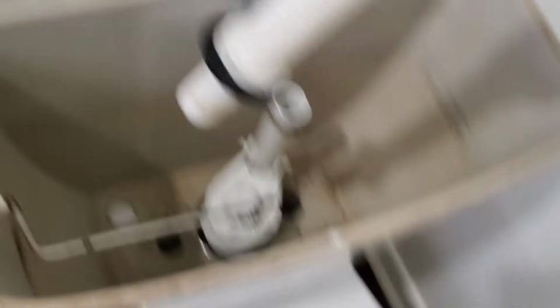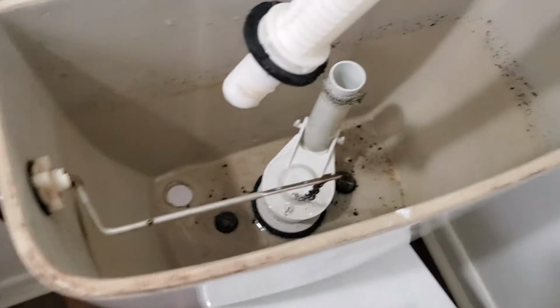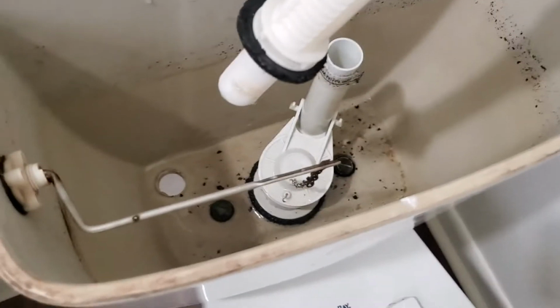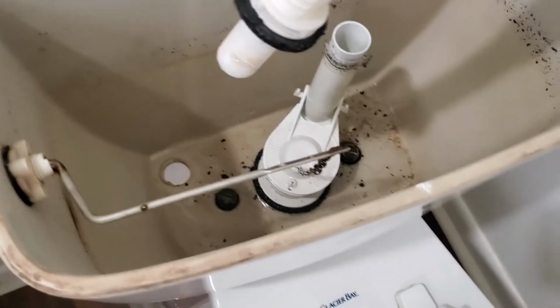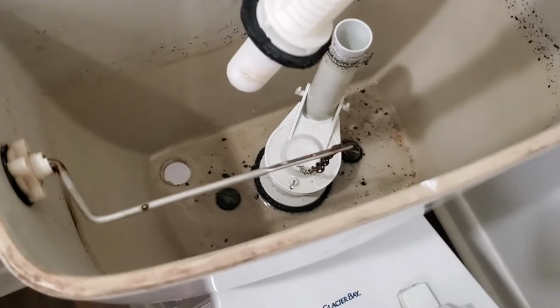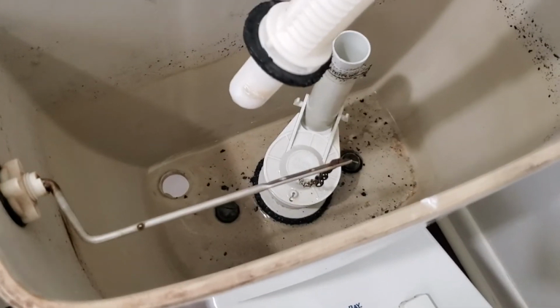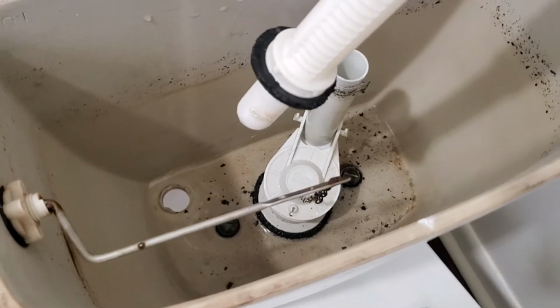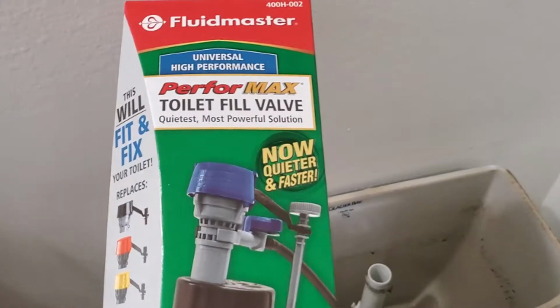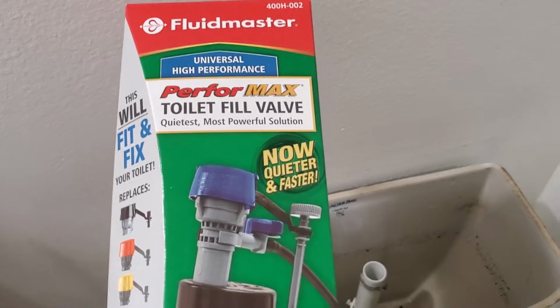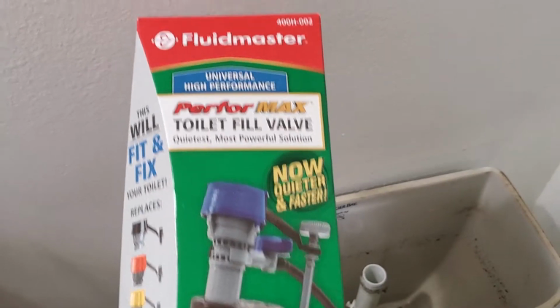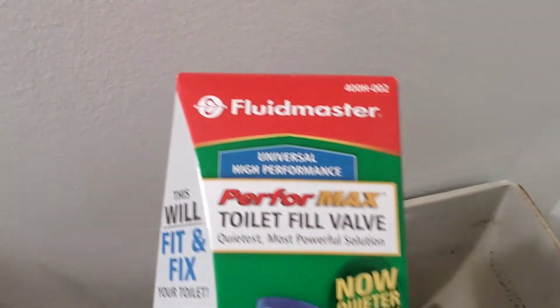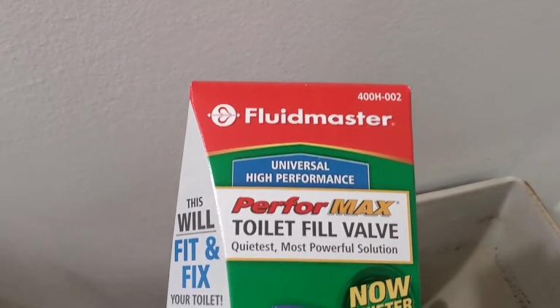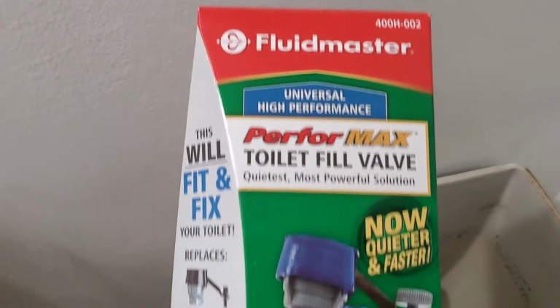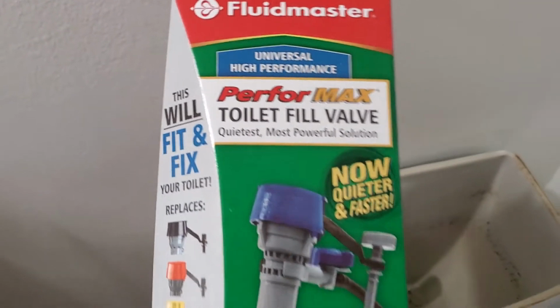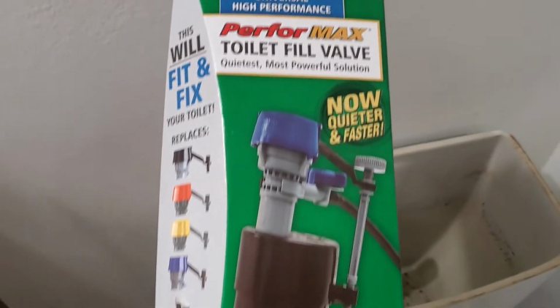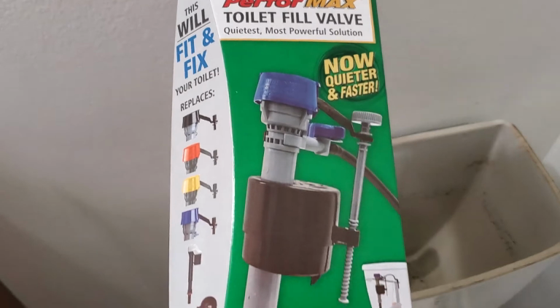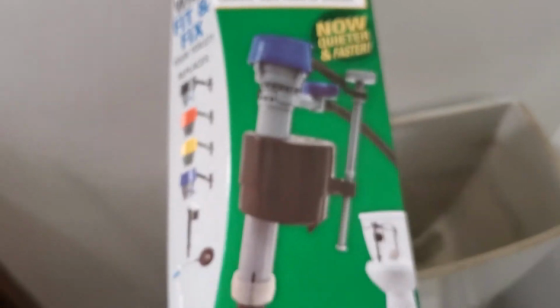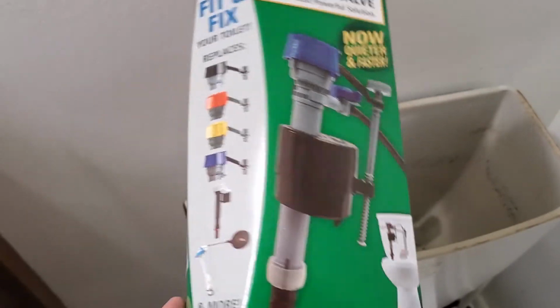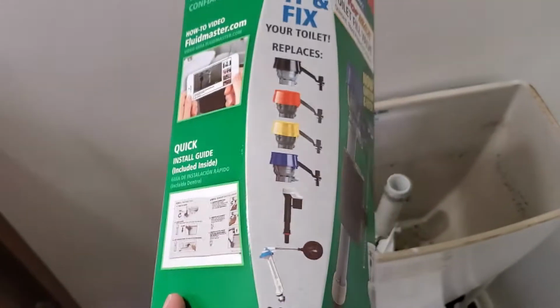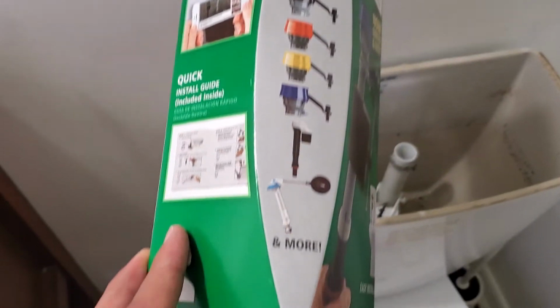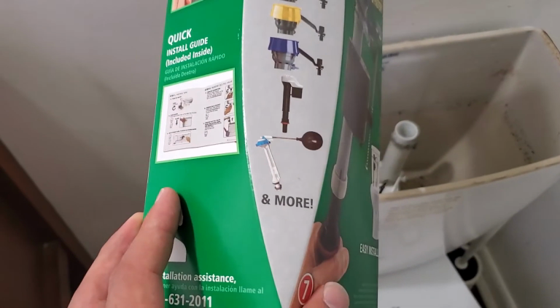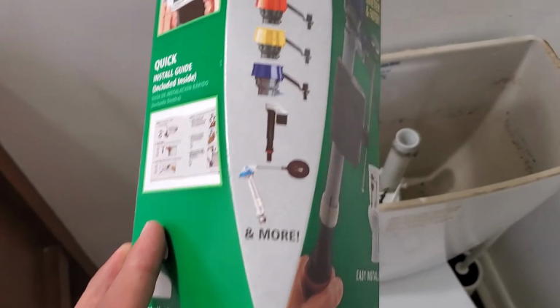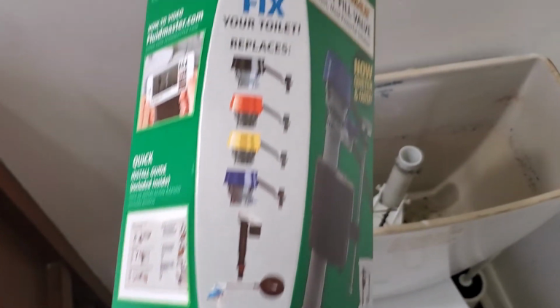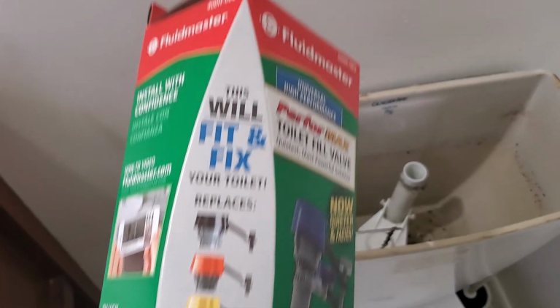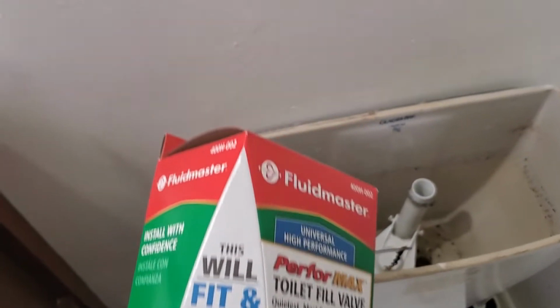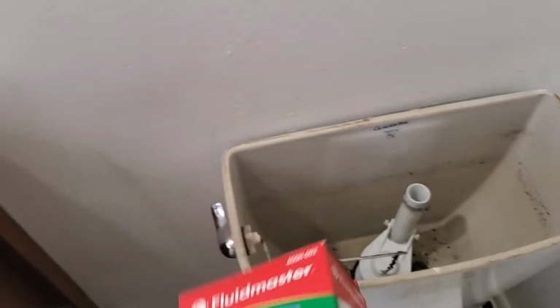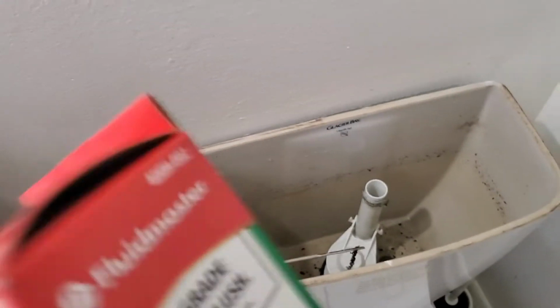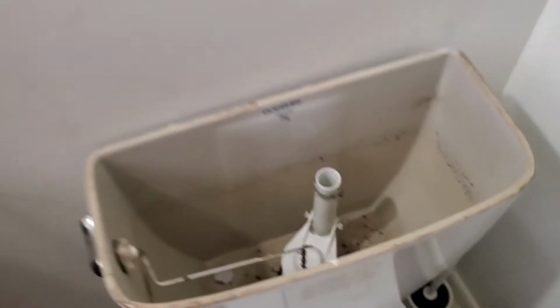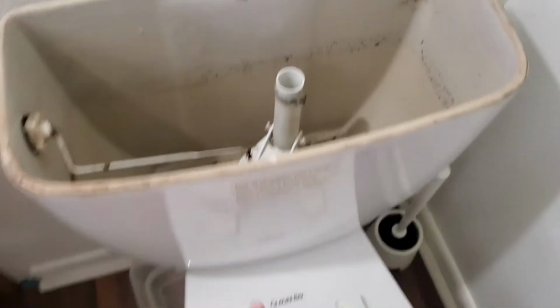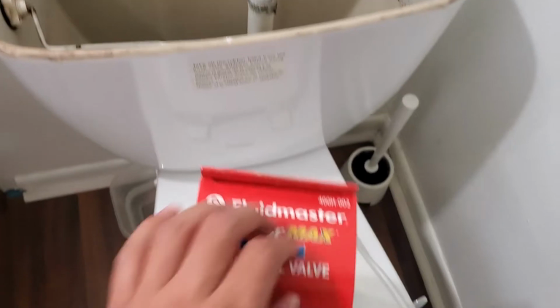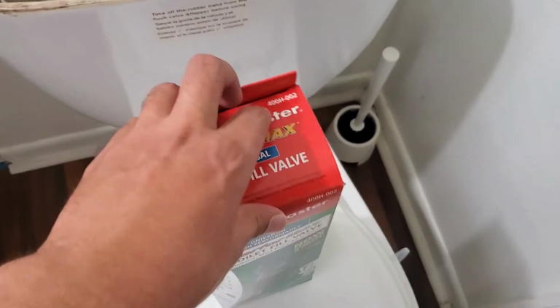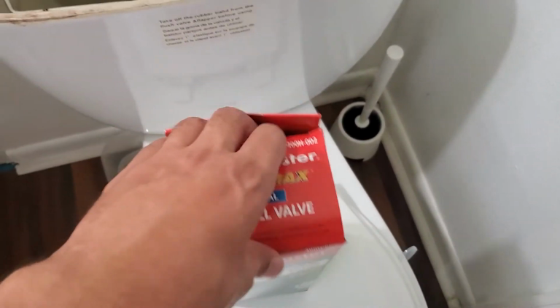So now I'm going to show you guys how to go ahead and attach it. This is the one that I got — Fluidmaster. These are all the ones that it replaces. So let's go try it out.